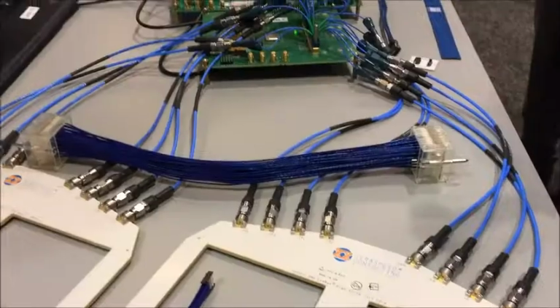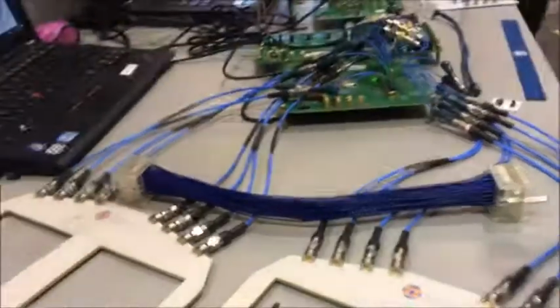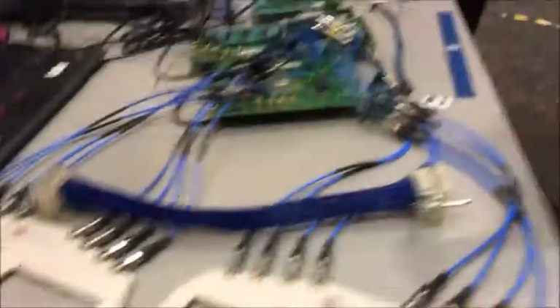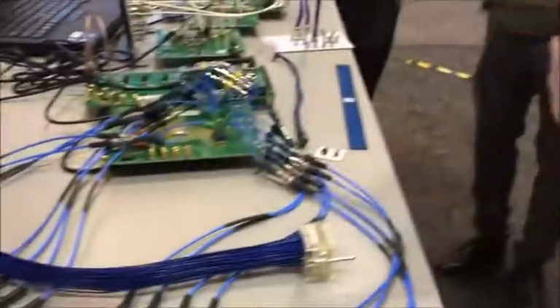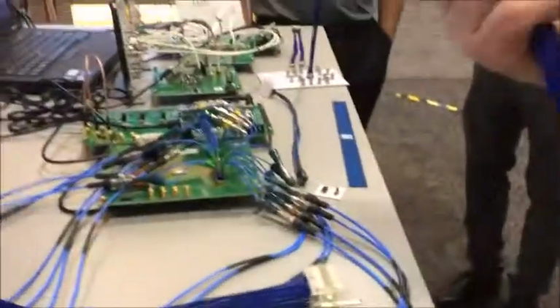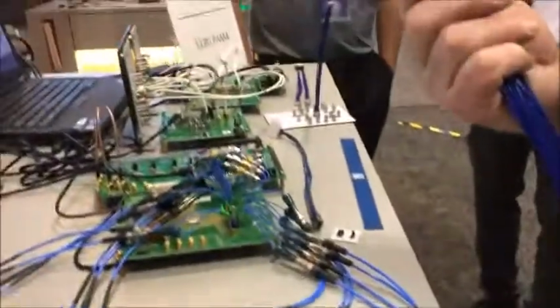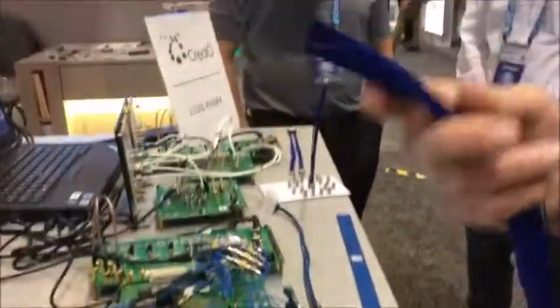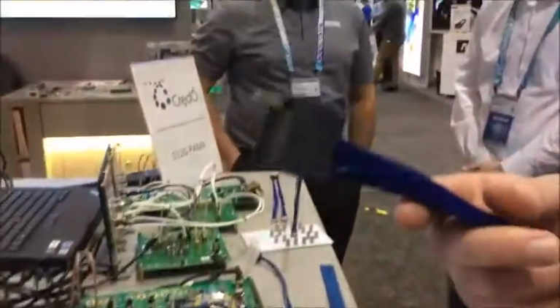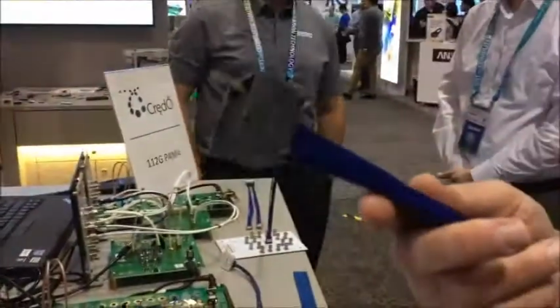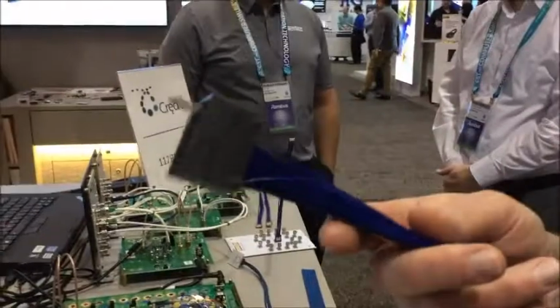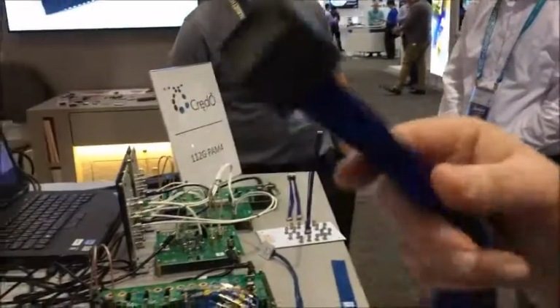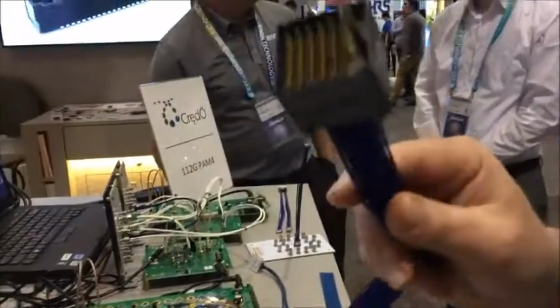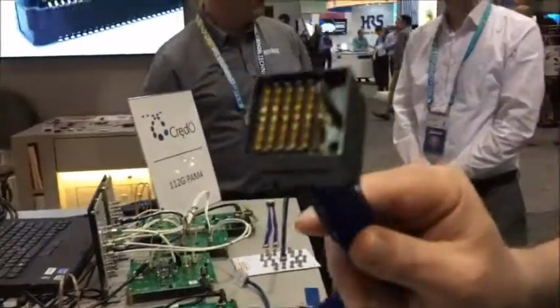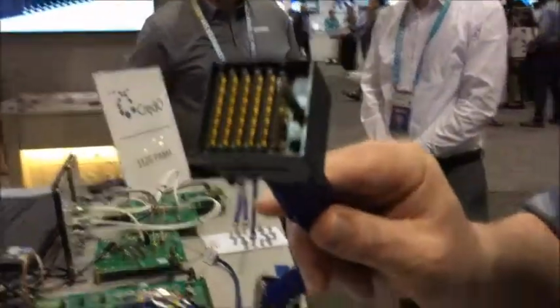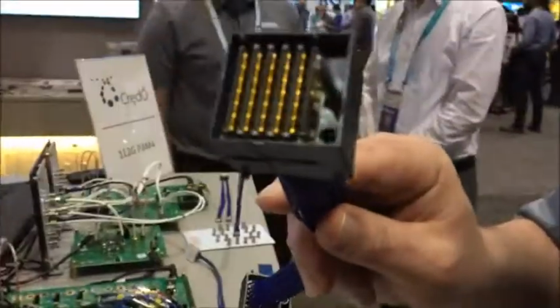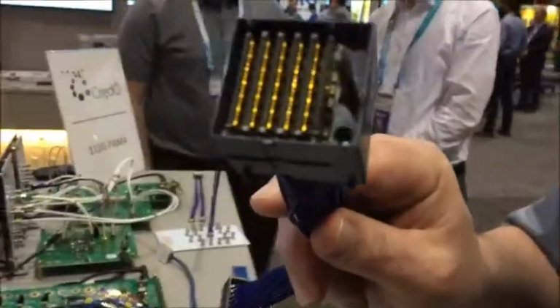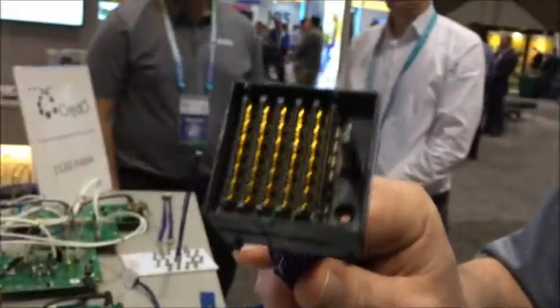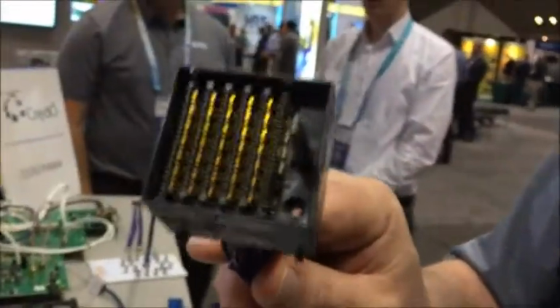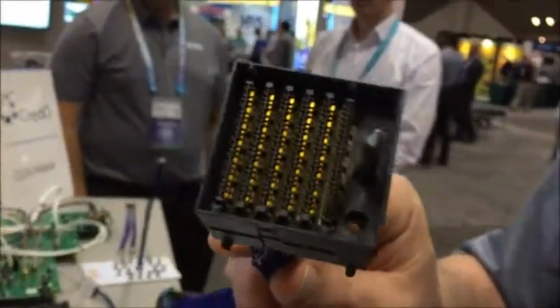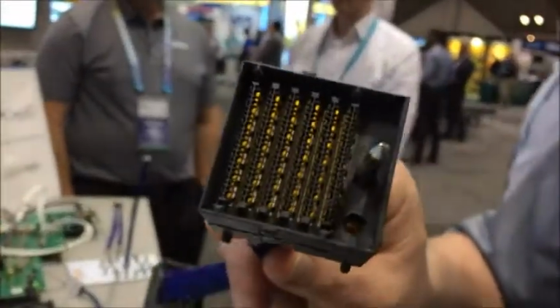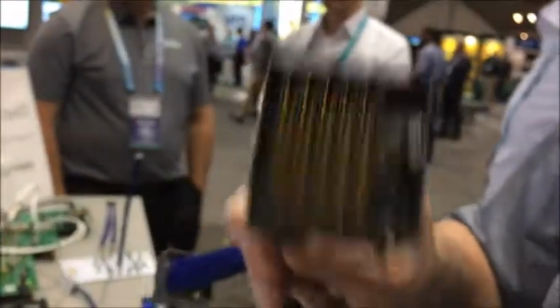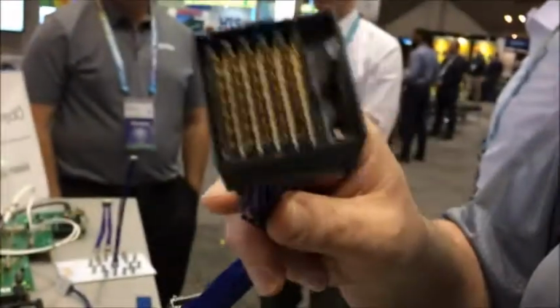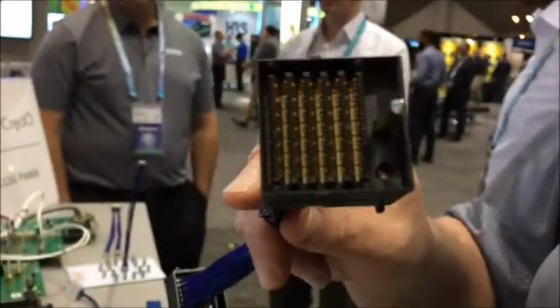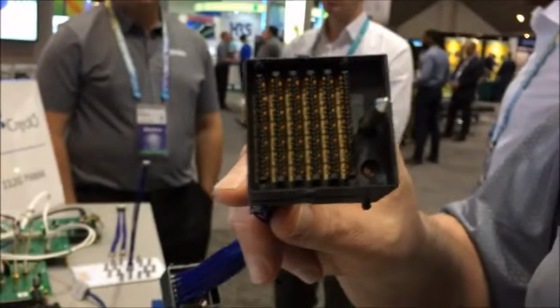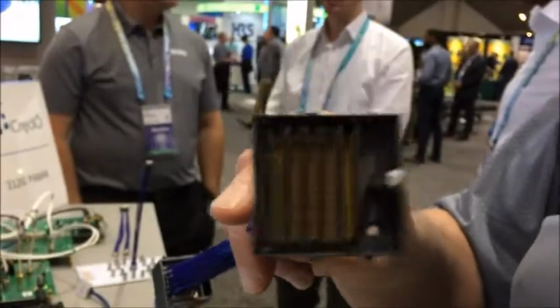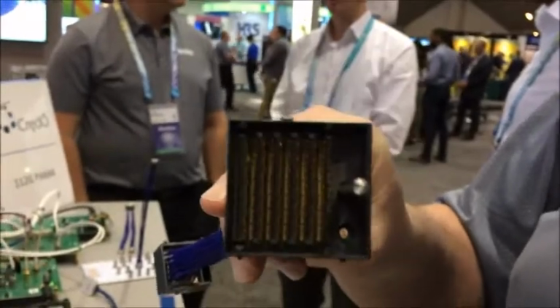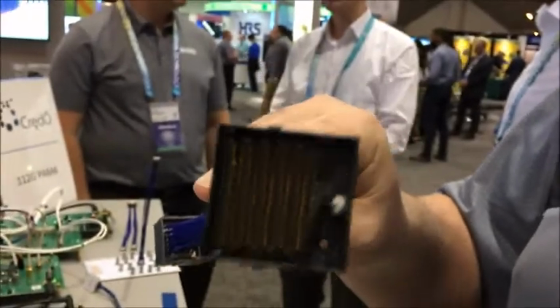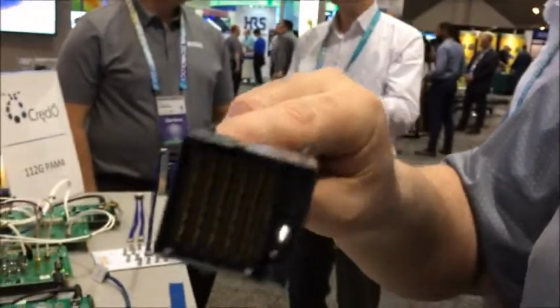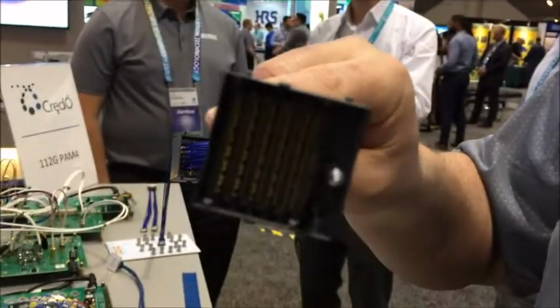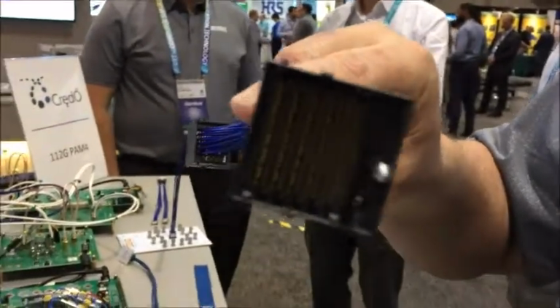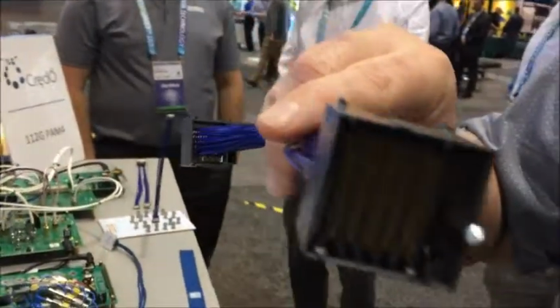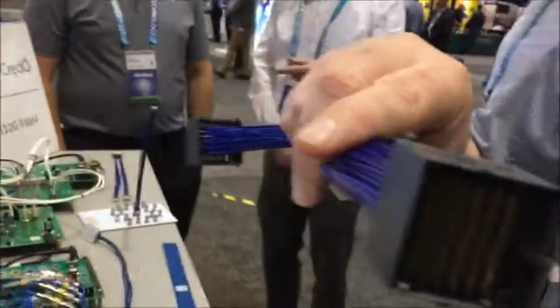All right, Scott, so what have you got here? All right, so we have our first particles of our Examax cable backplane connector. We've basically taken the license partner for Amphenol Examax. We've taken the Examax design.